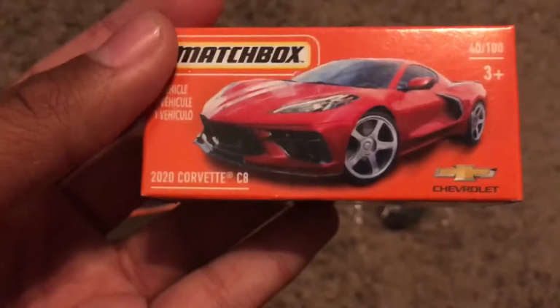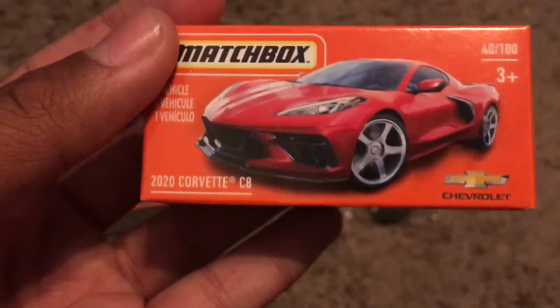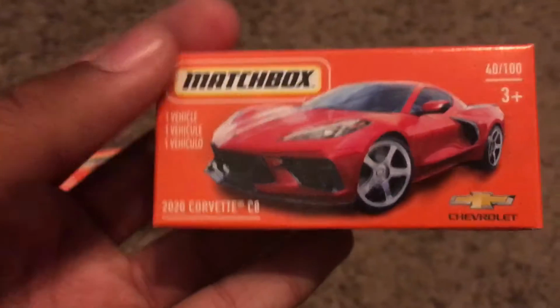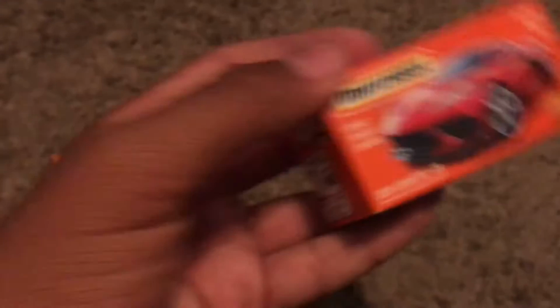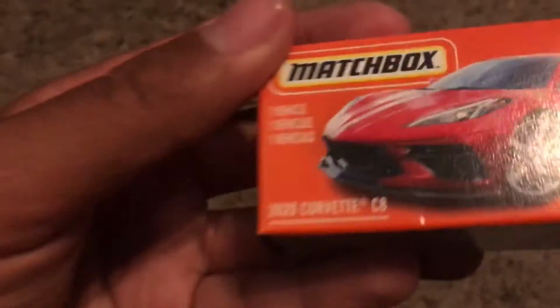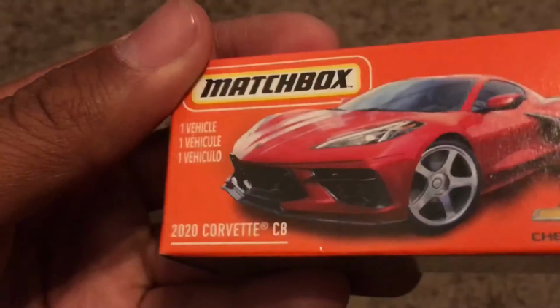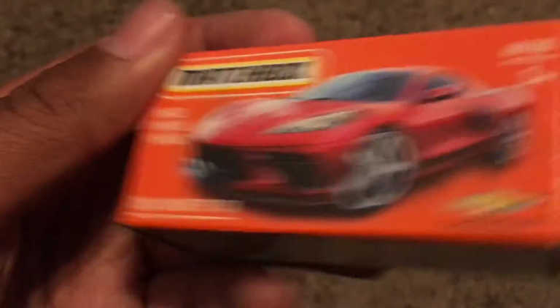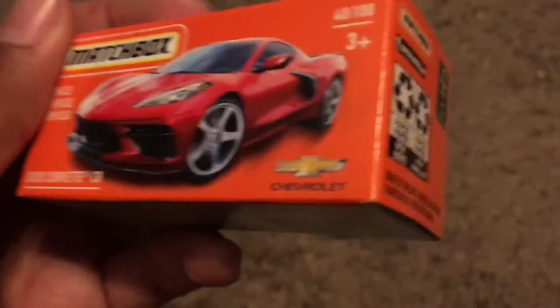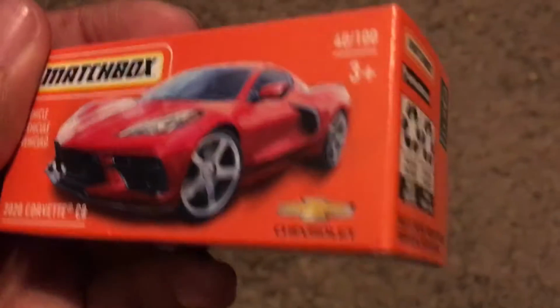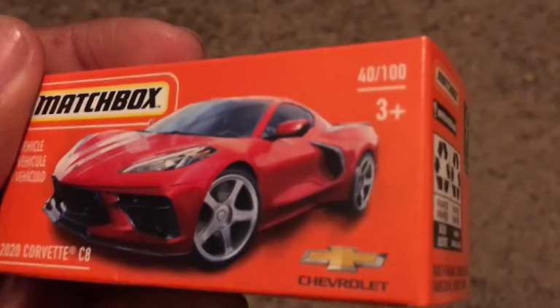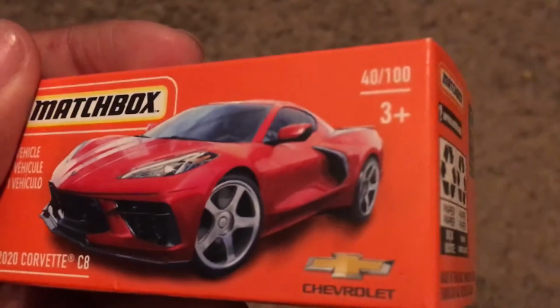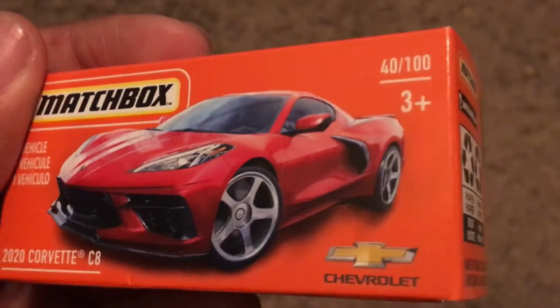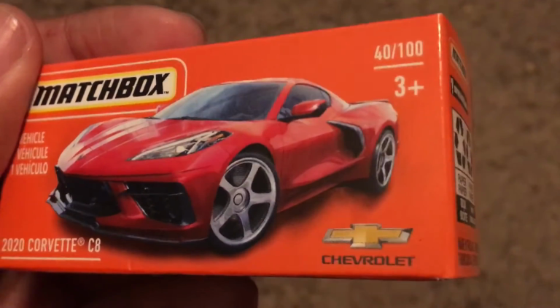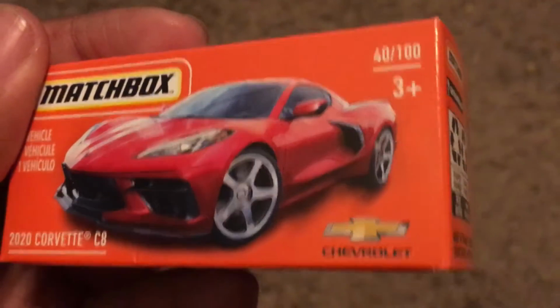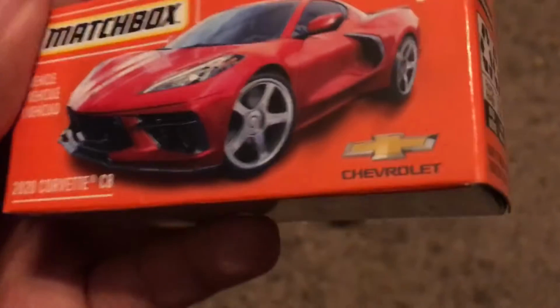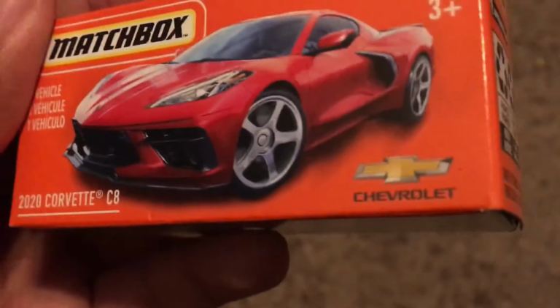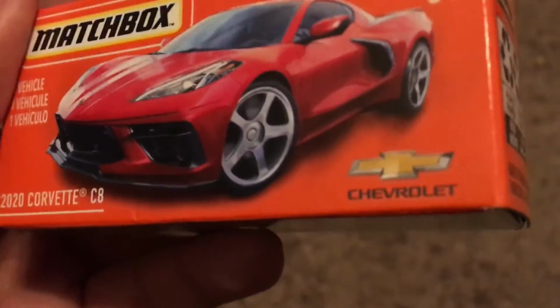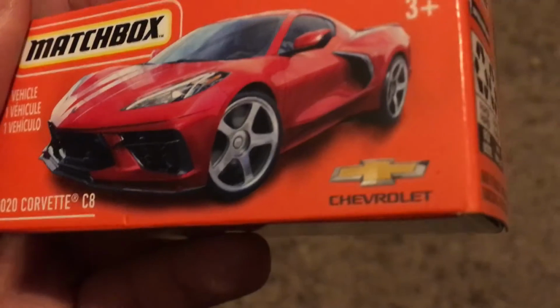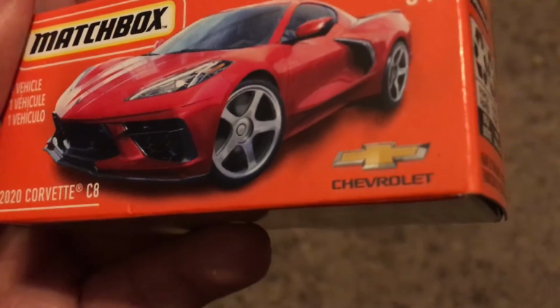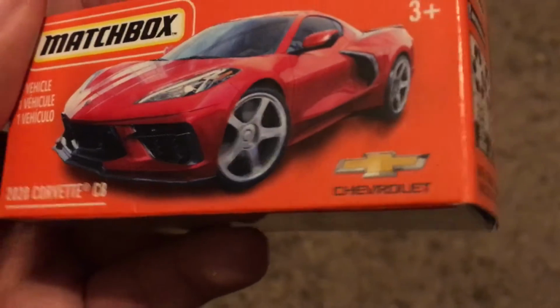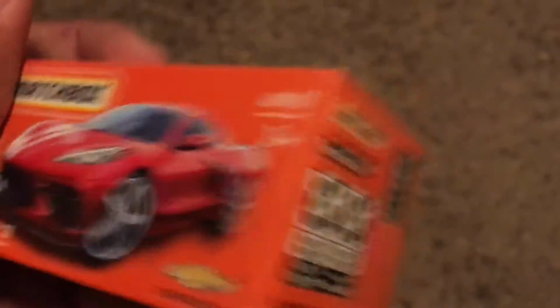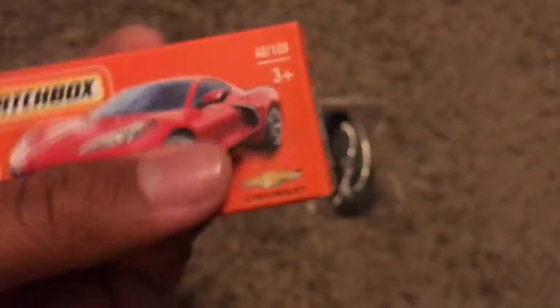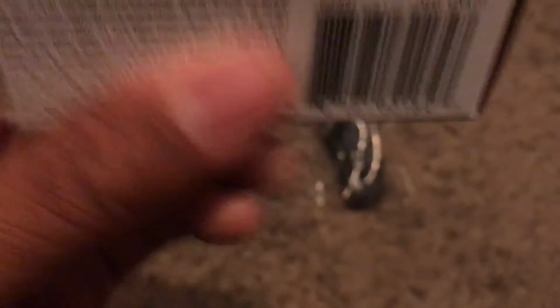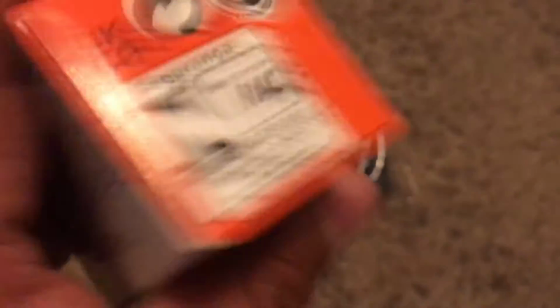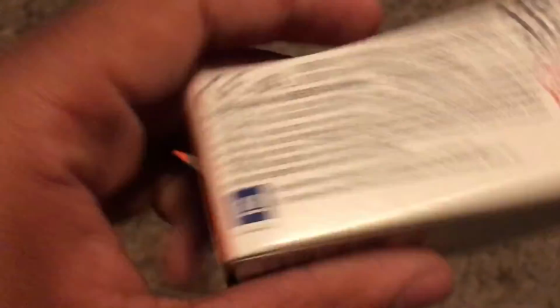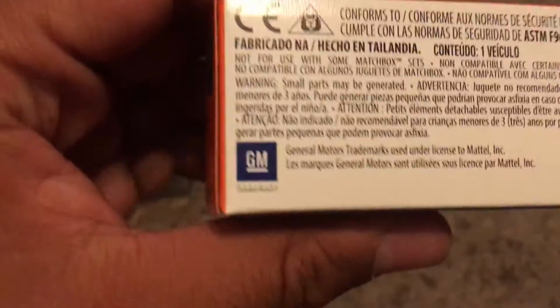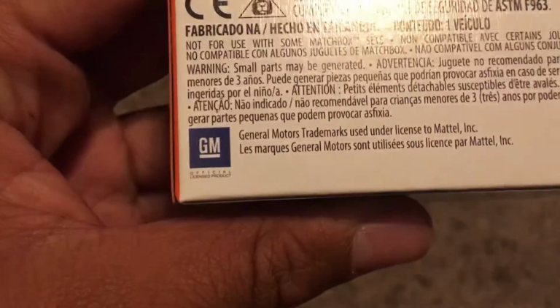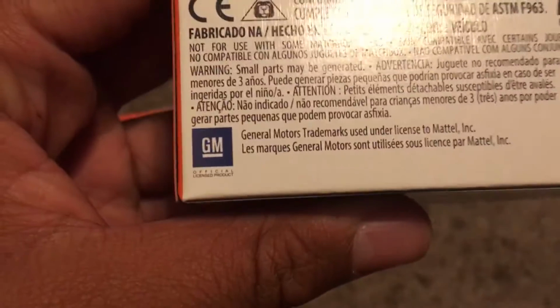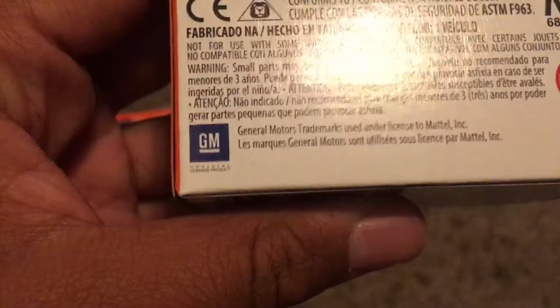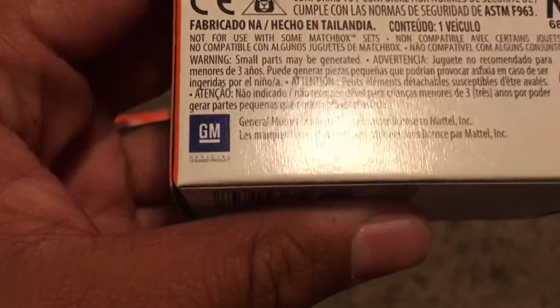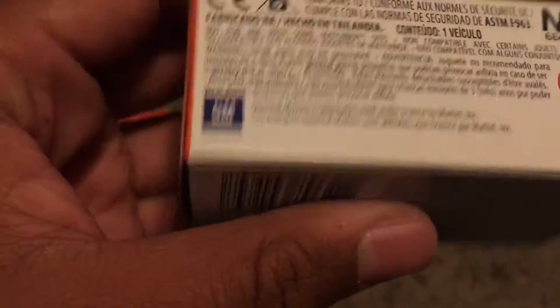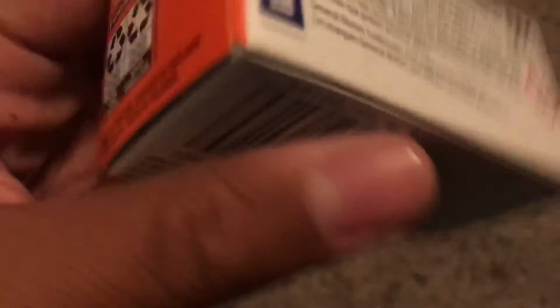We got the 2020 Corvette C8 and it's number 40 out of 100, and you can see the Chevrolet logo right there. And there is the General Motors trademark right there.